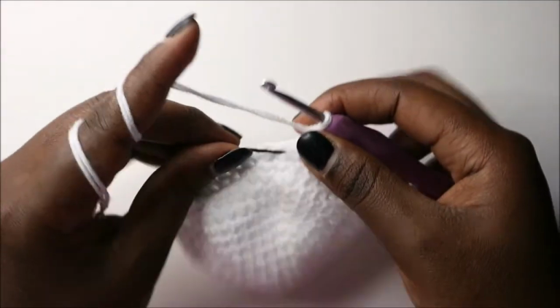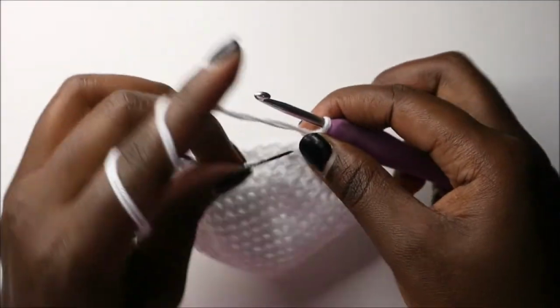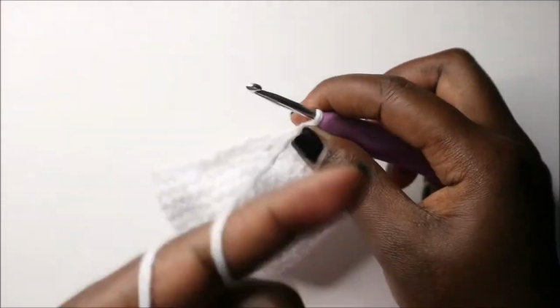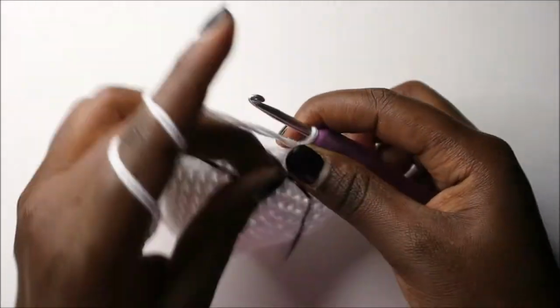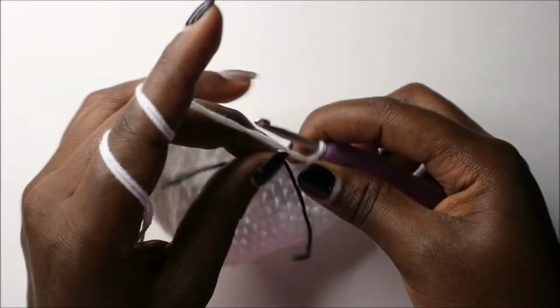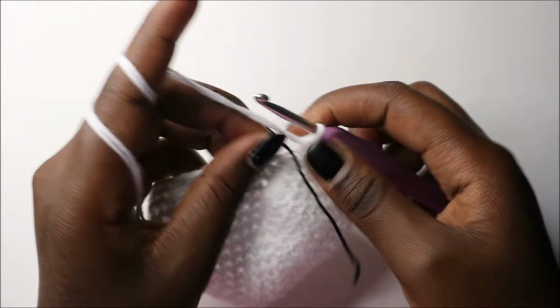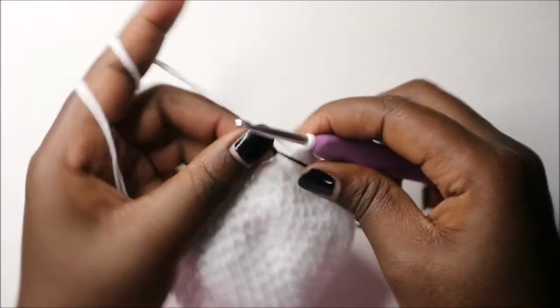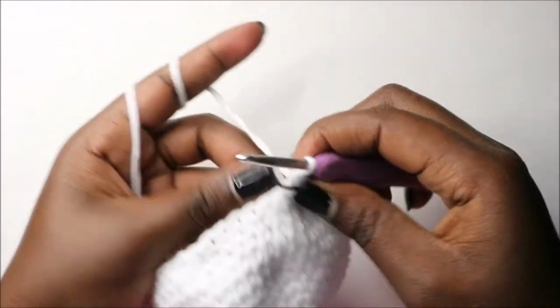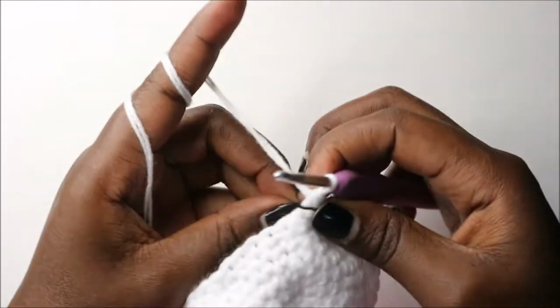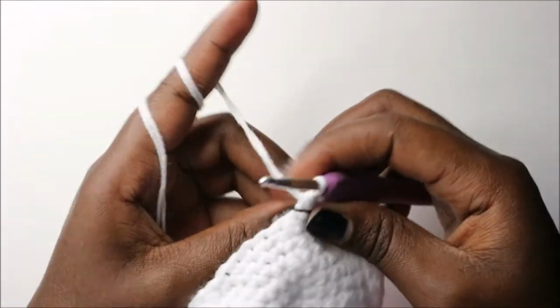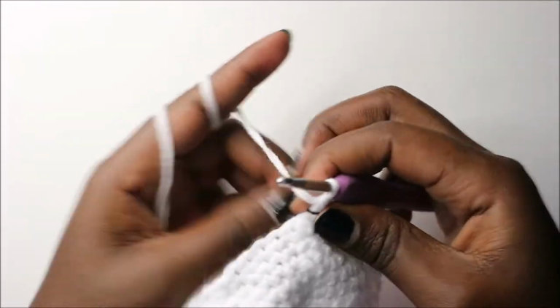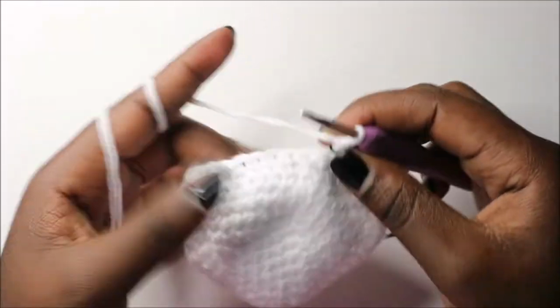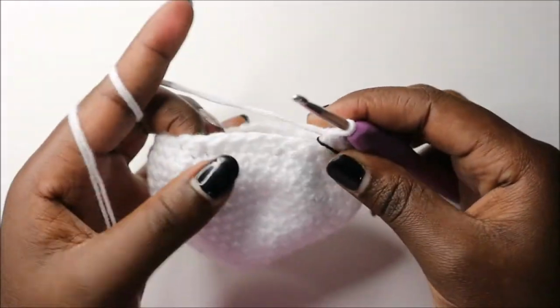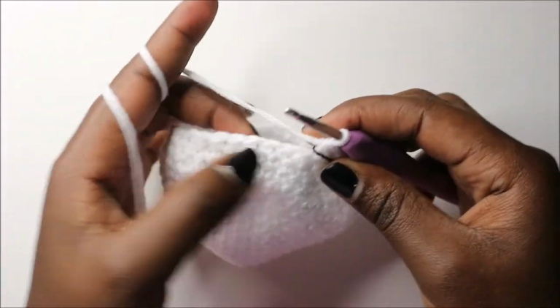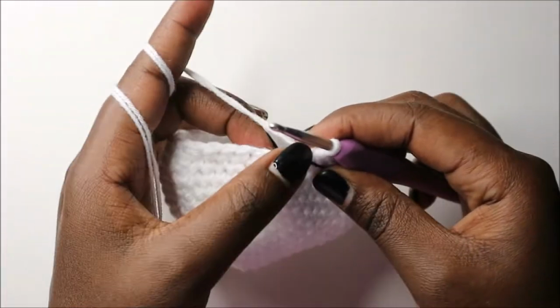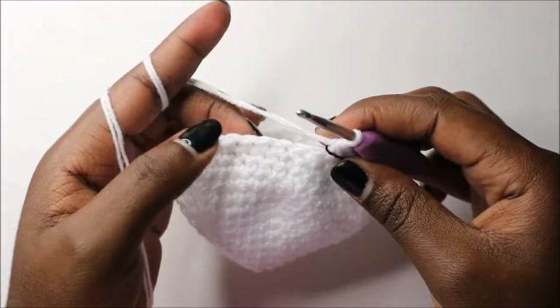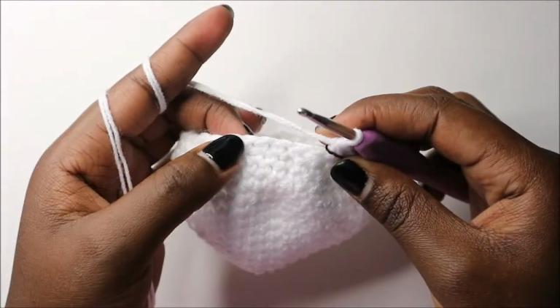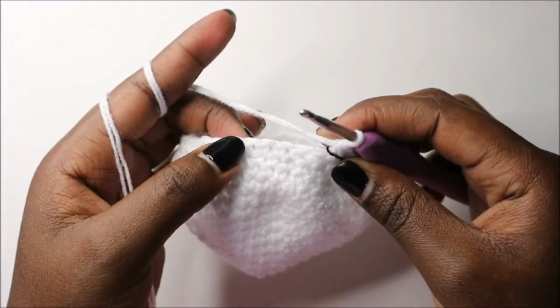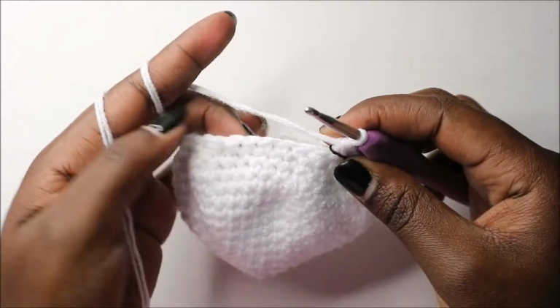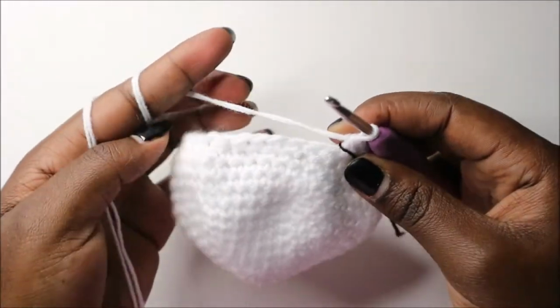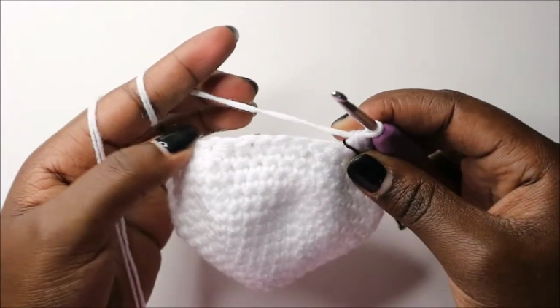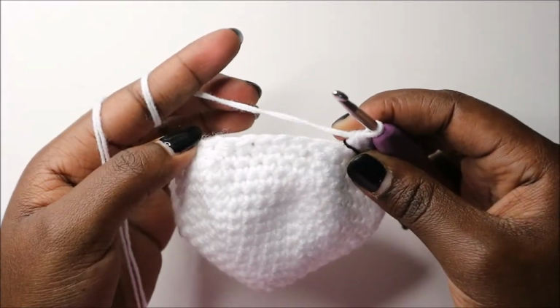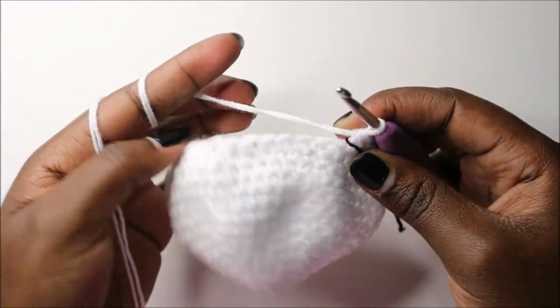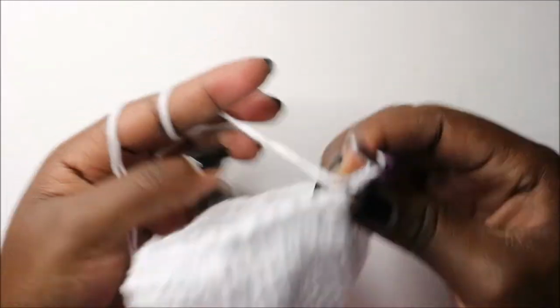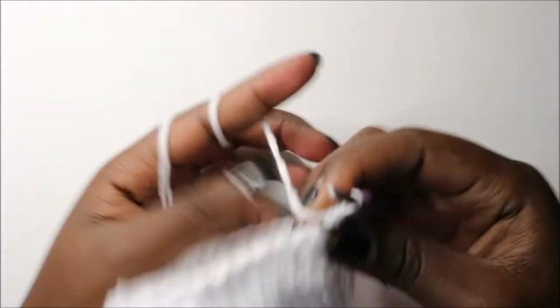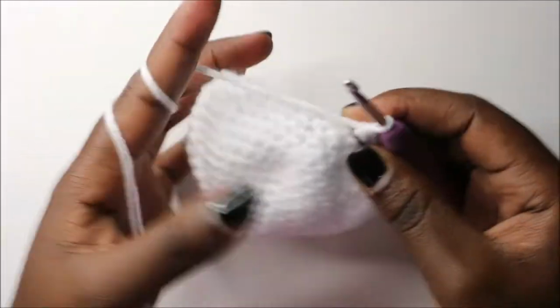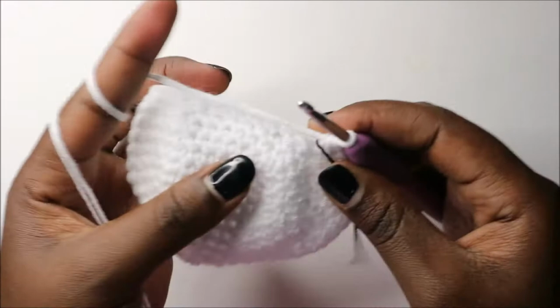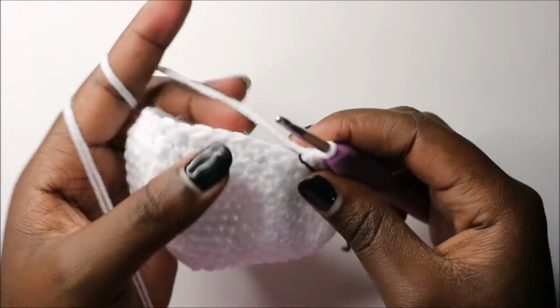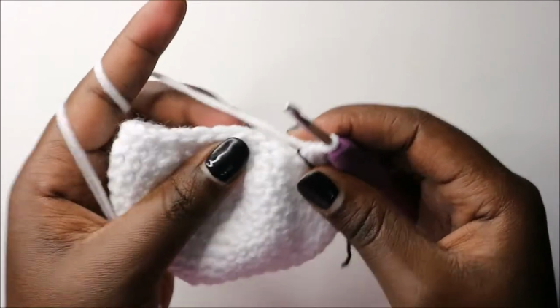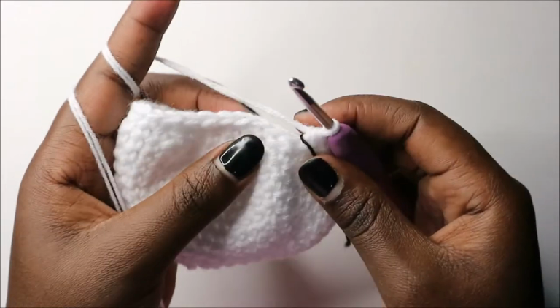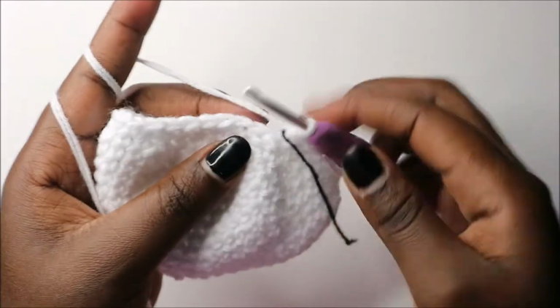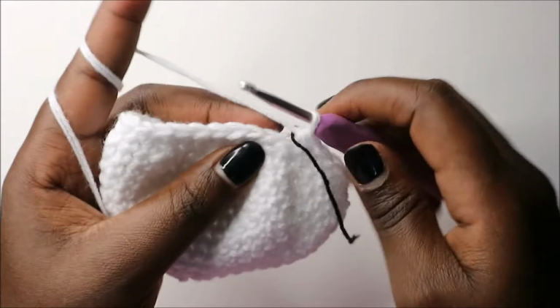In the 16th row we are going to do four single crochet then decrease and repeat all the way round for a total of 30 stitches.